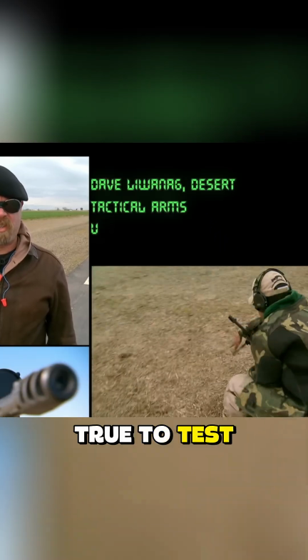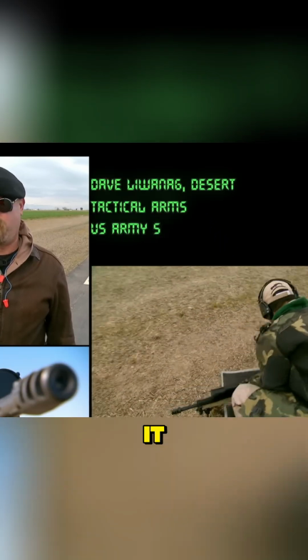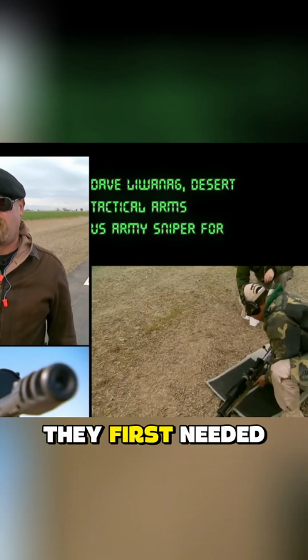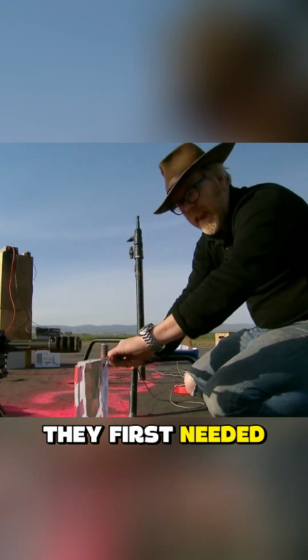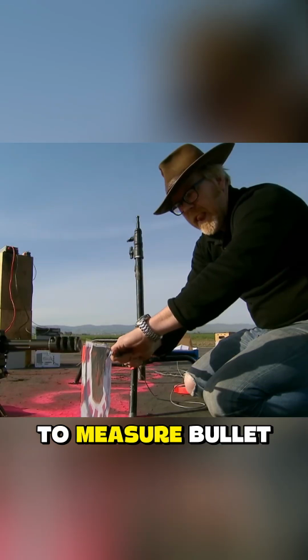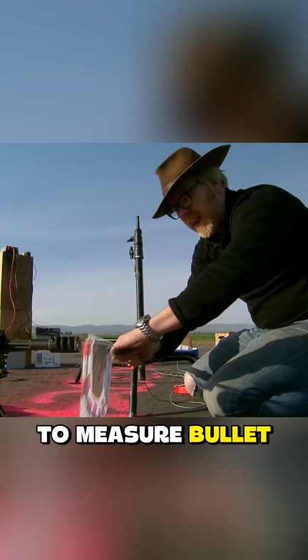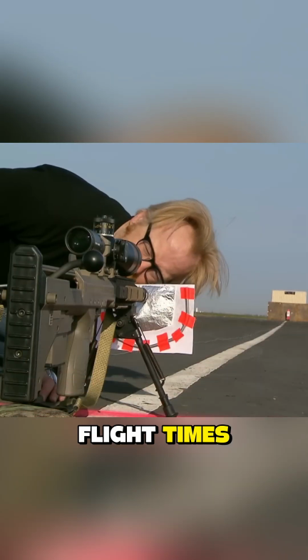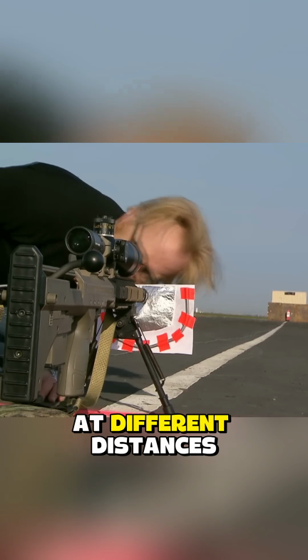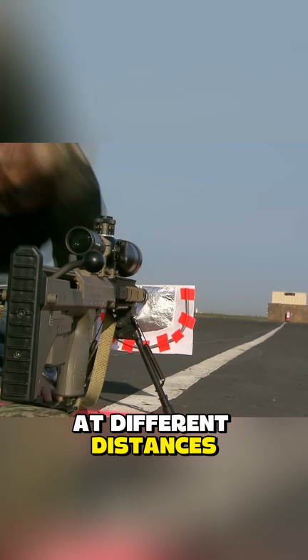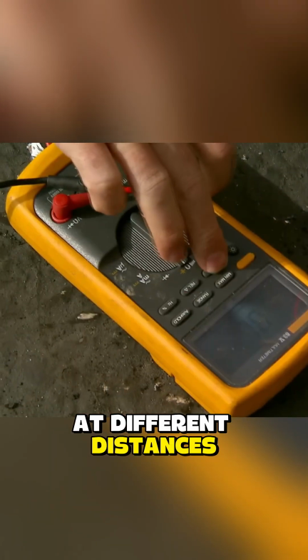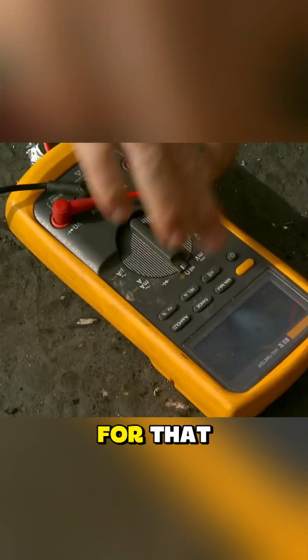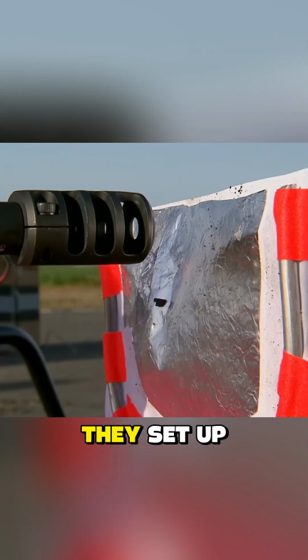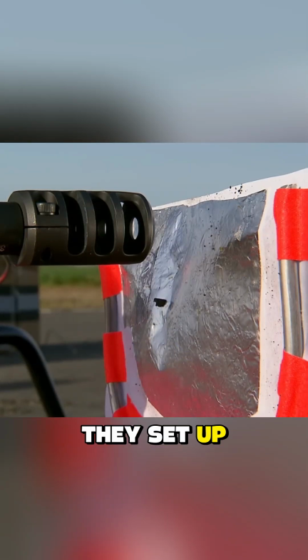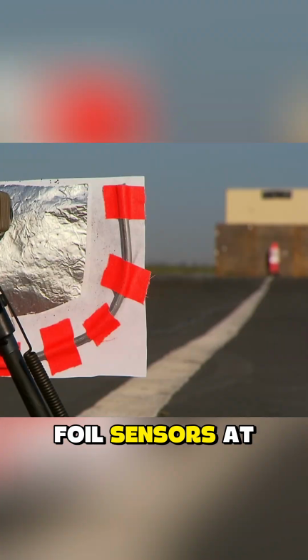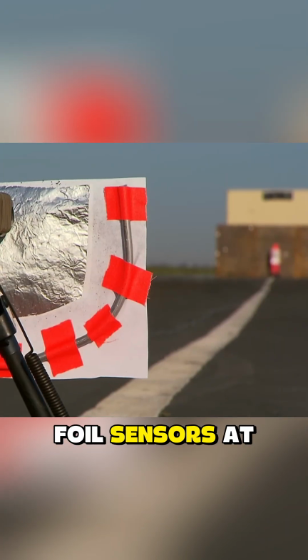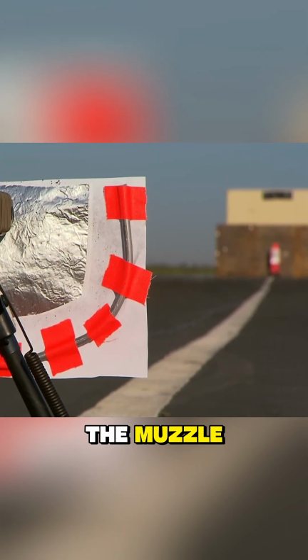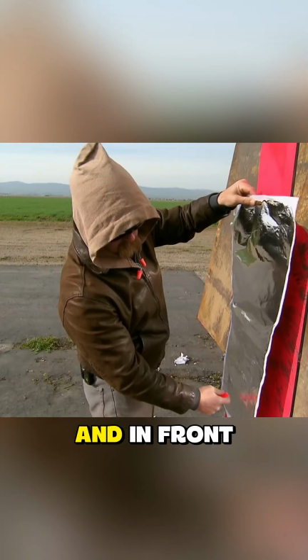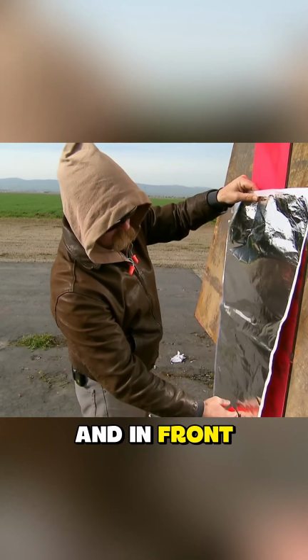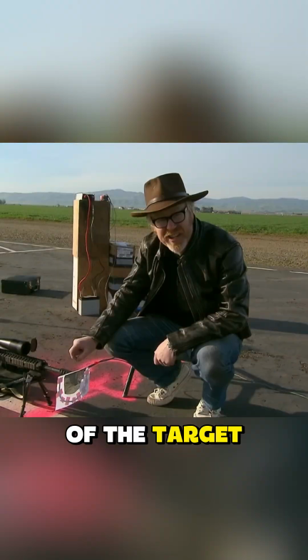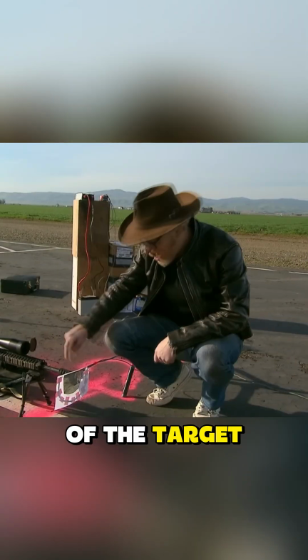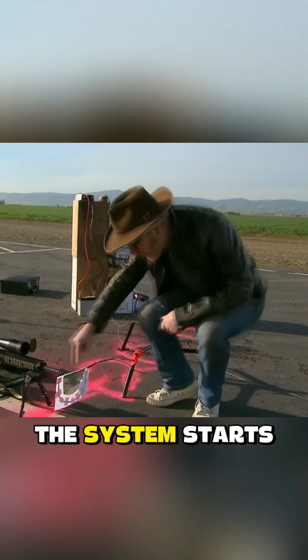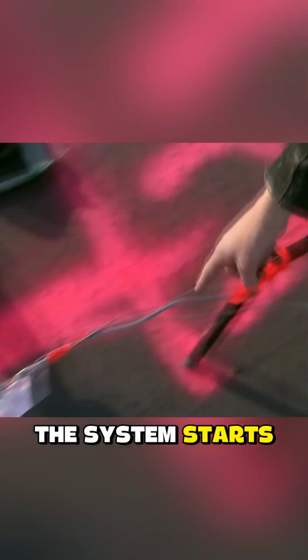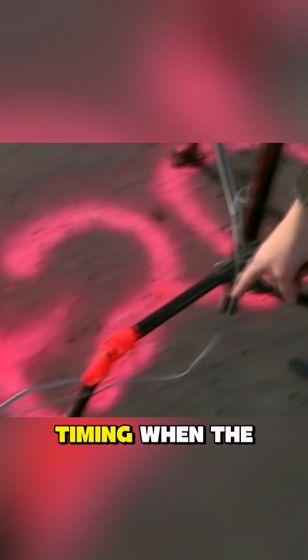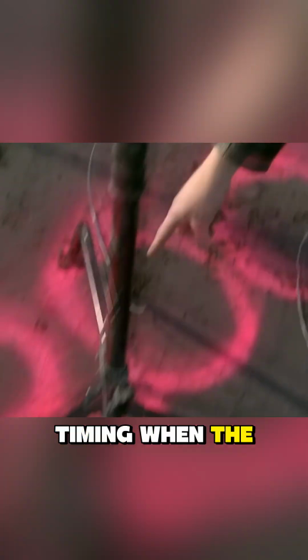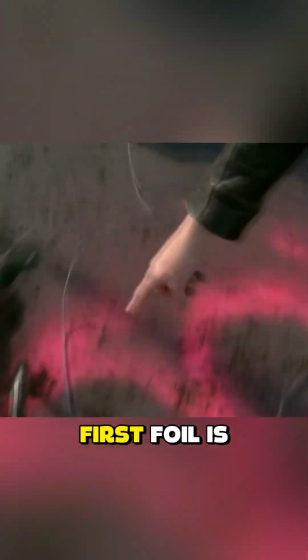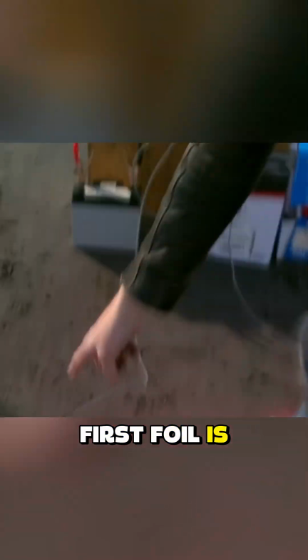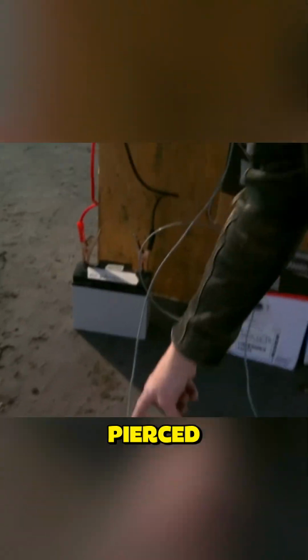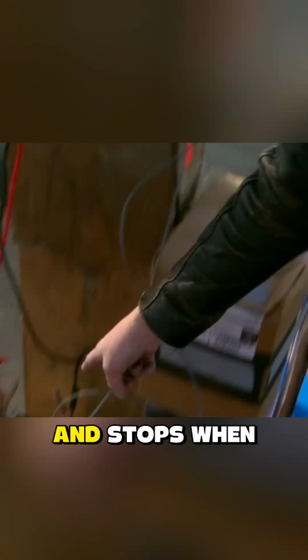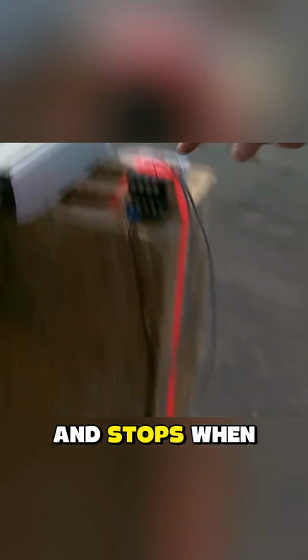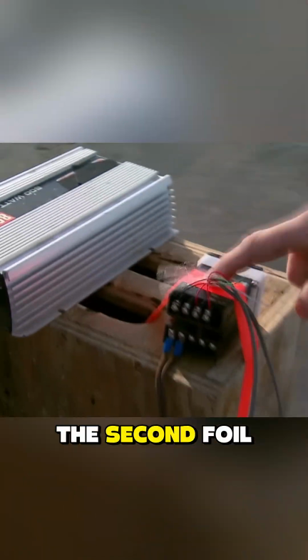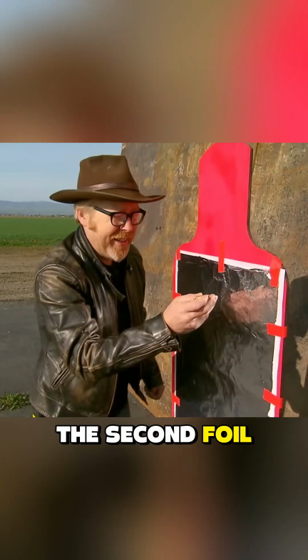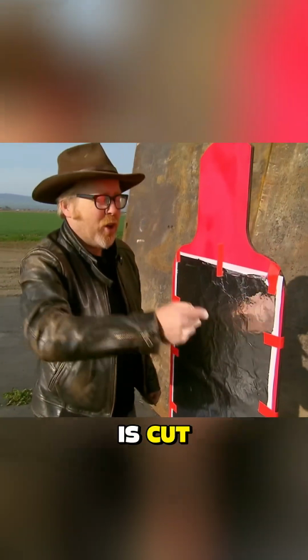To test it, they first needed to measure bullet flight times at different distances. For that, they set up foil sensors at the muzzle and in front of the target. The system starts timing when the first foil is pierced and stops when the second foil is cut.